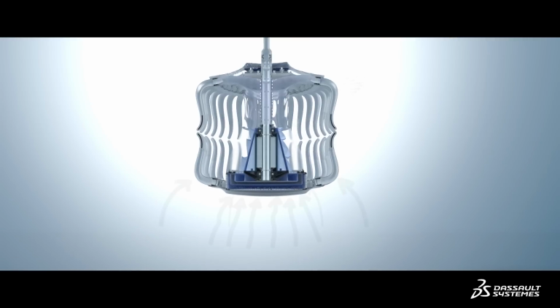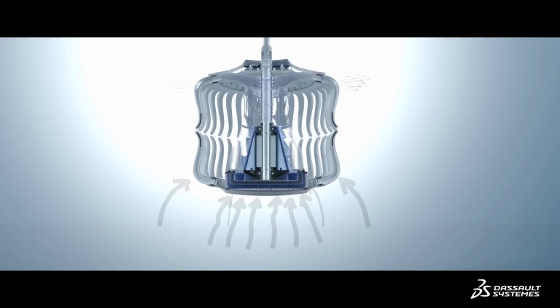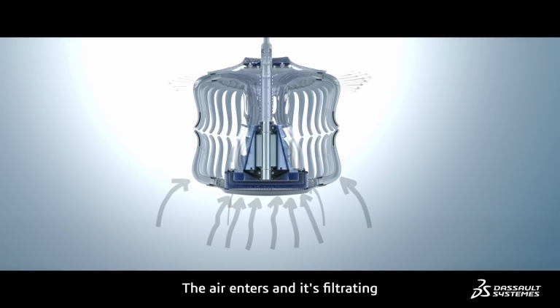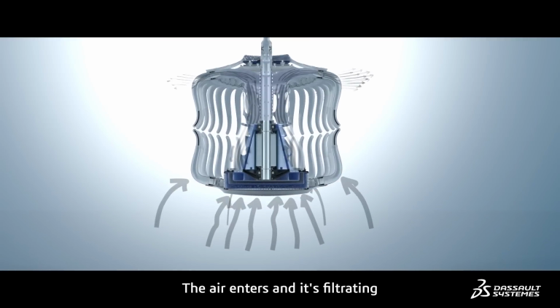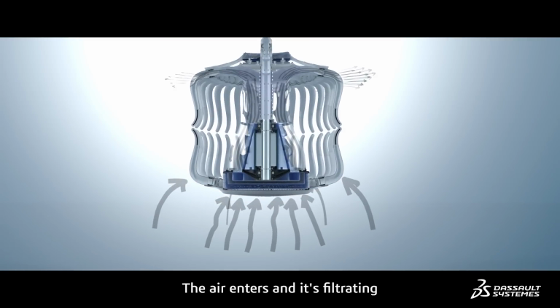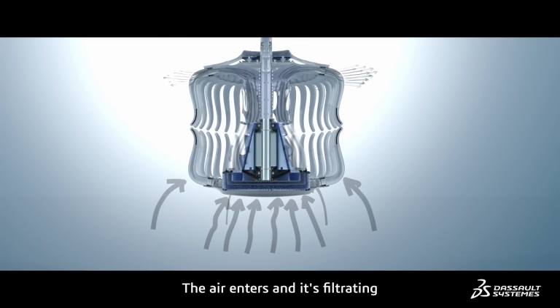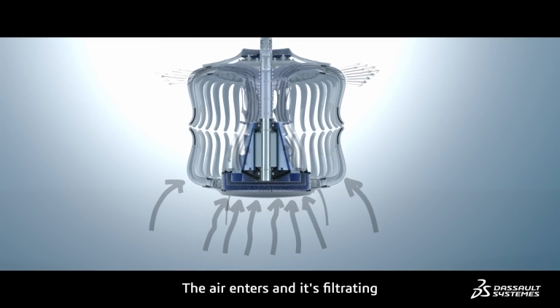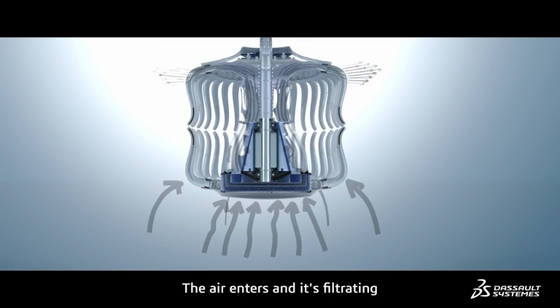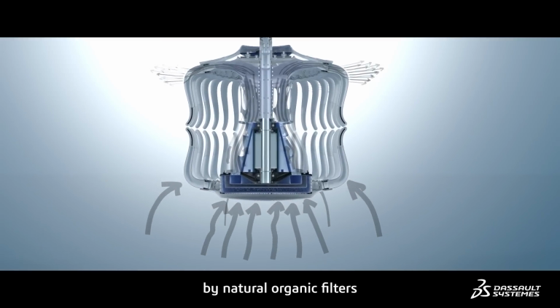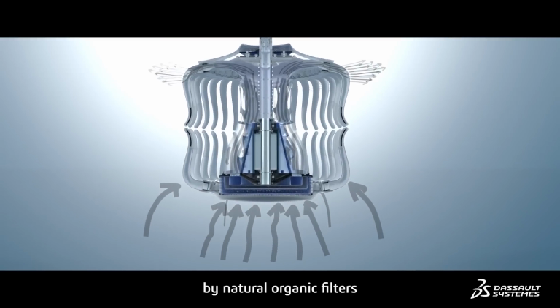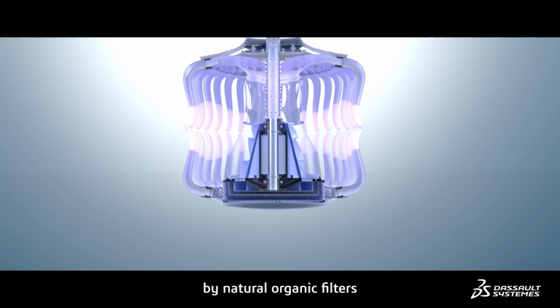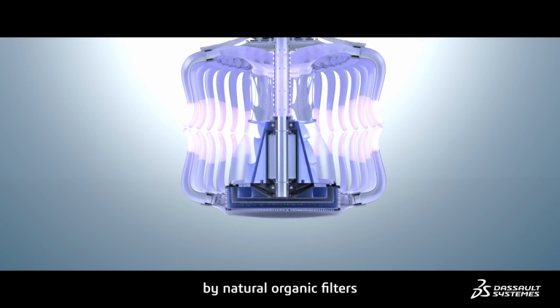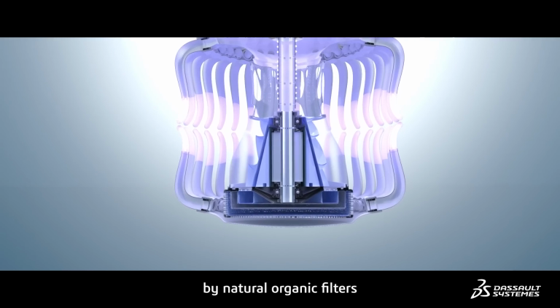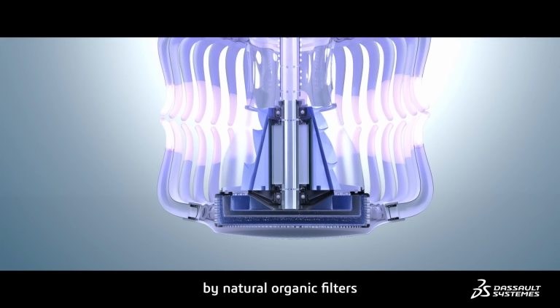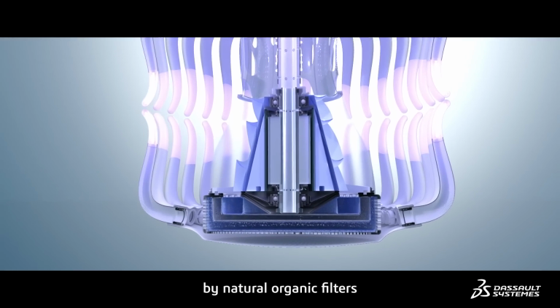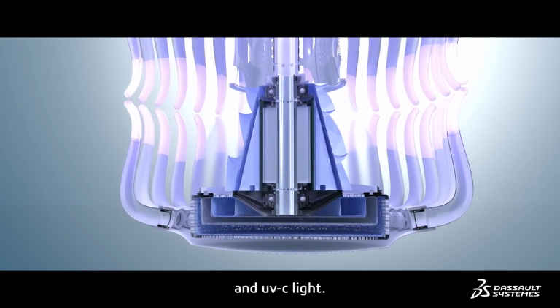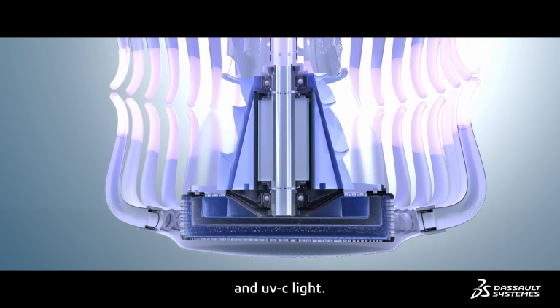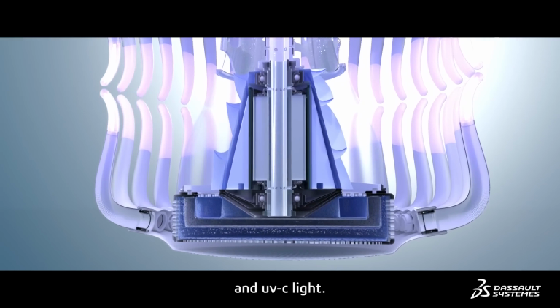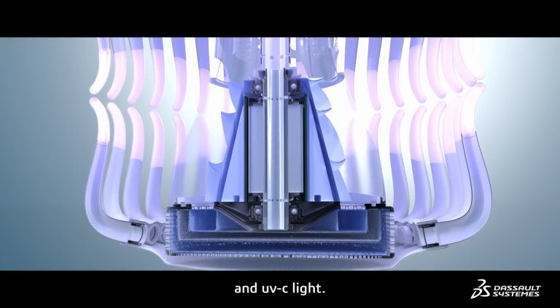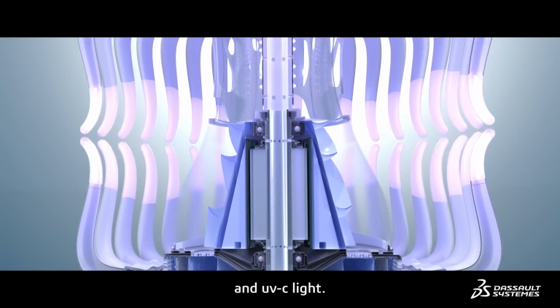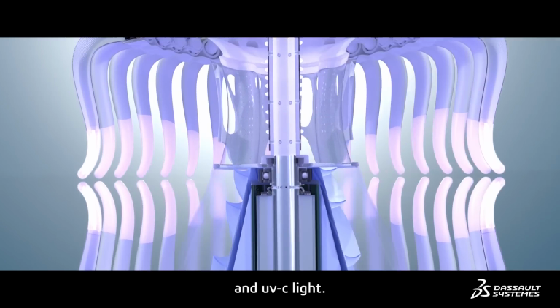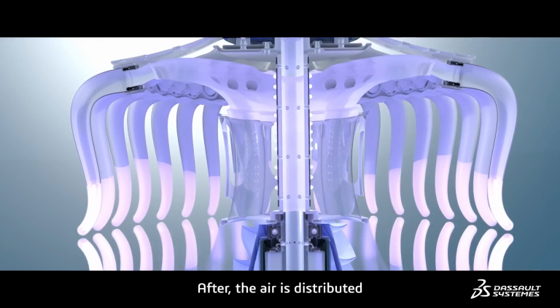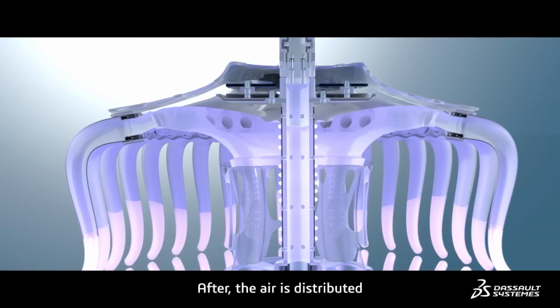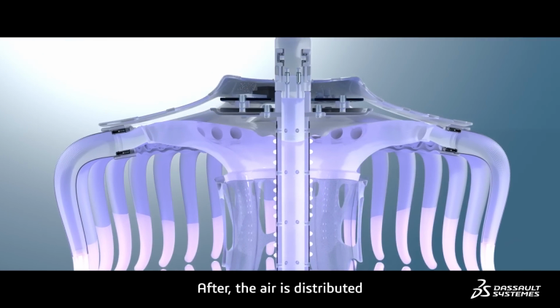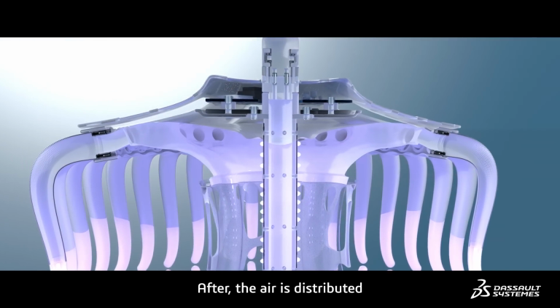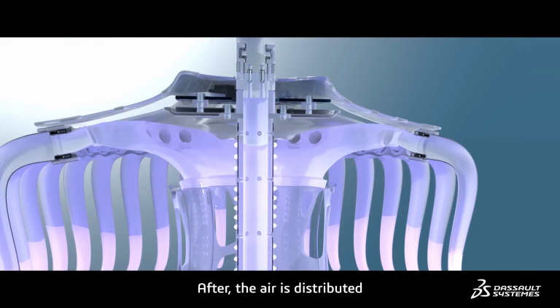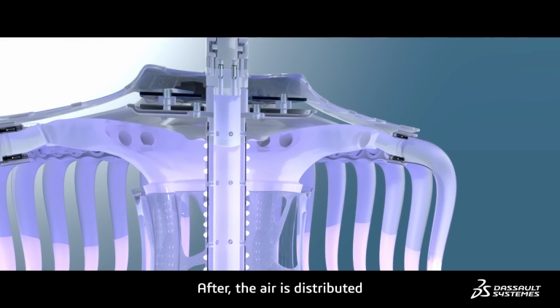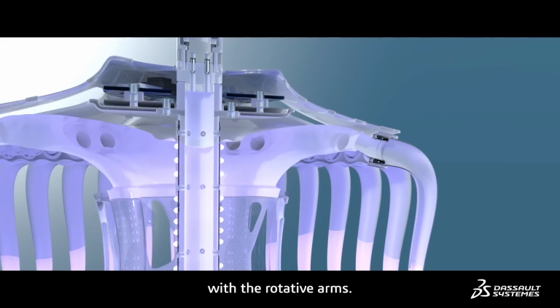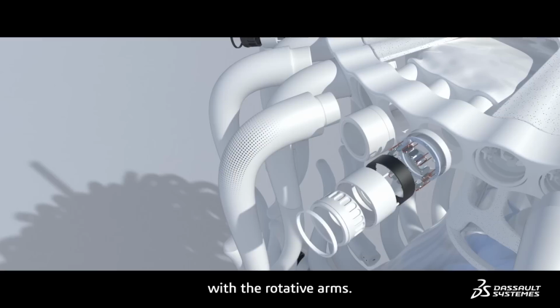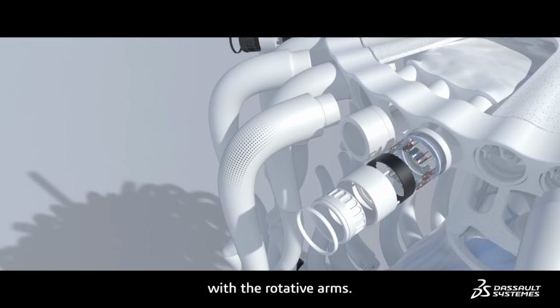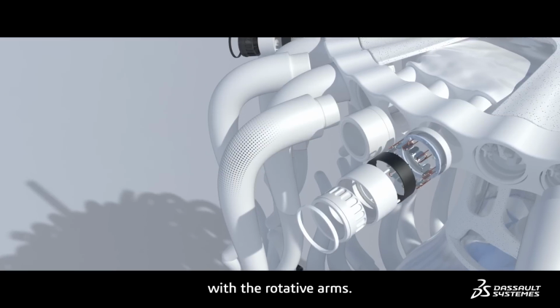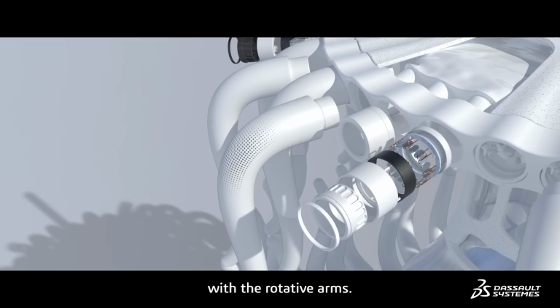The air enters and is filtered by natural organic filters and UV-C light. After, the air is distributed with the rotative arms.